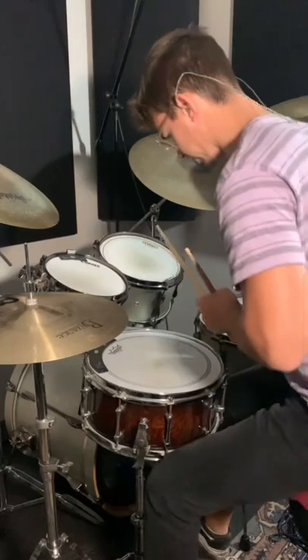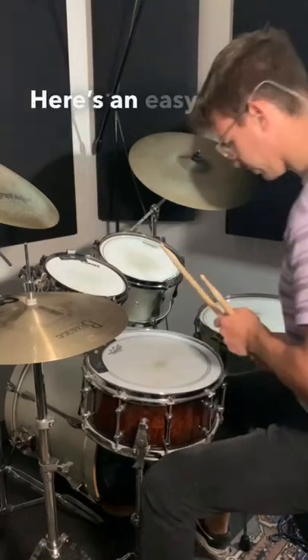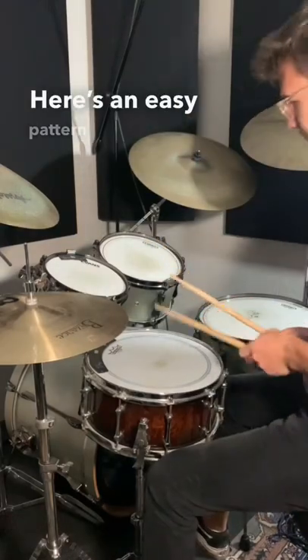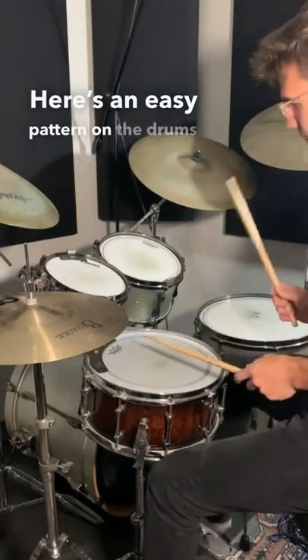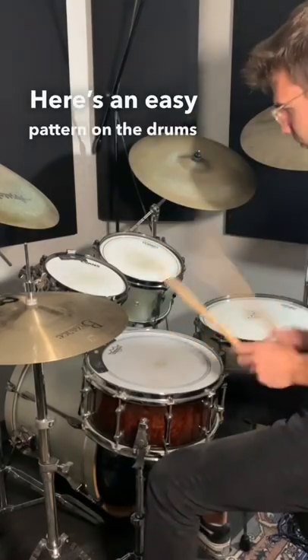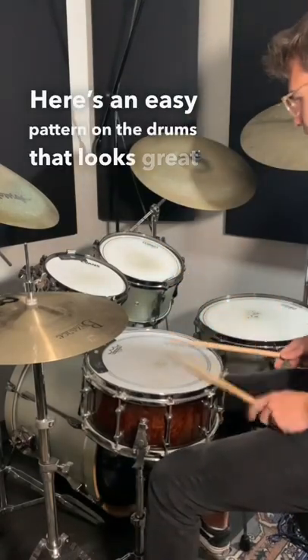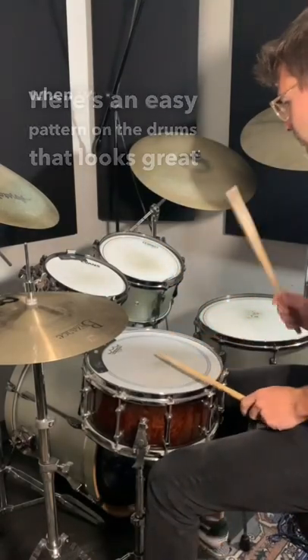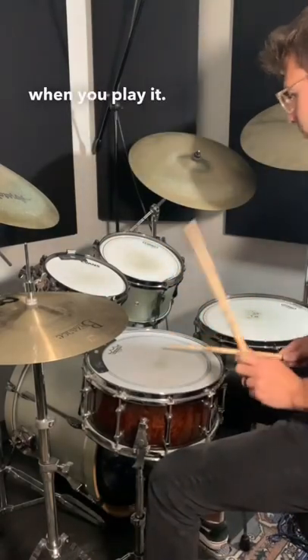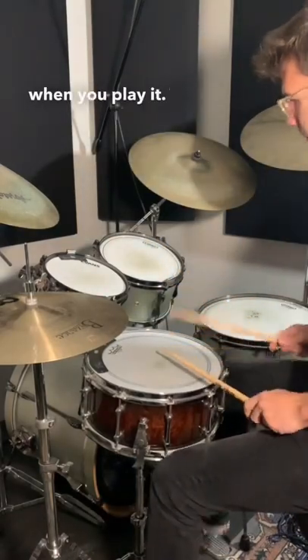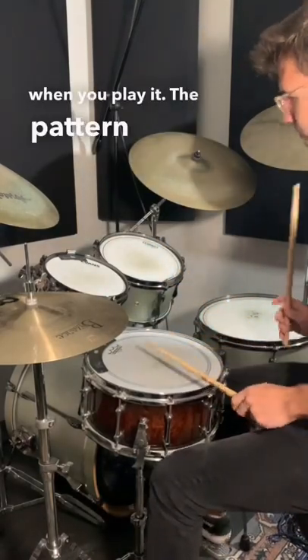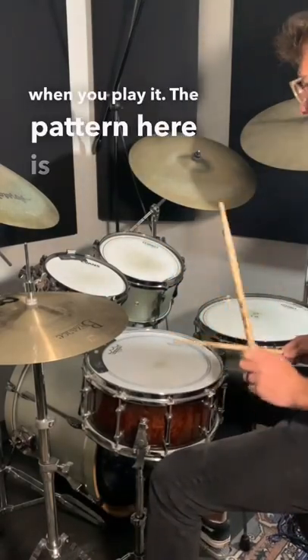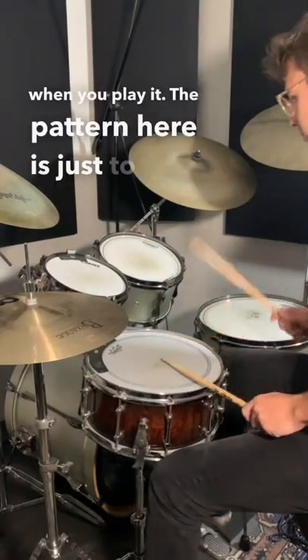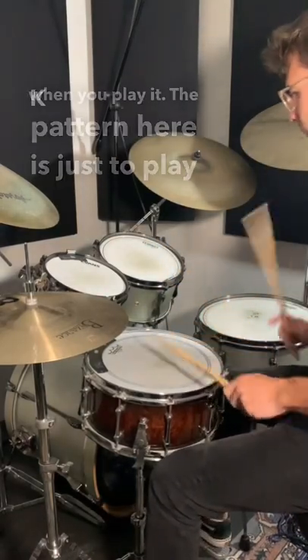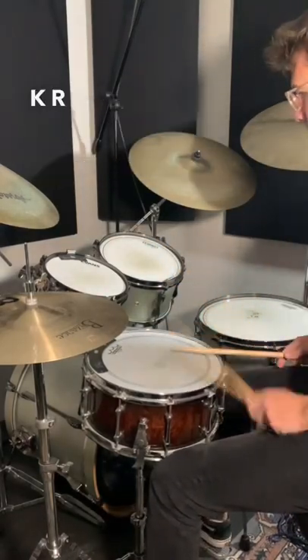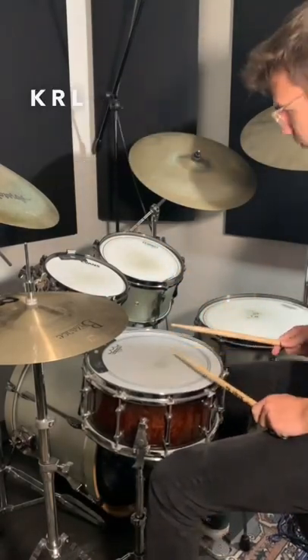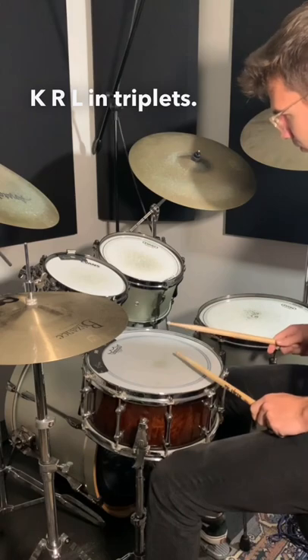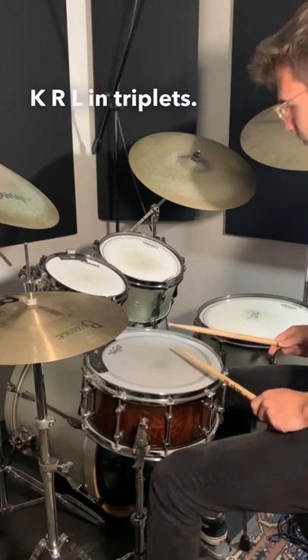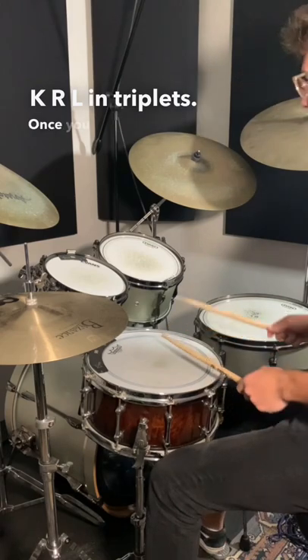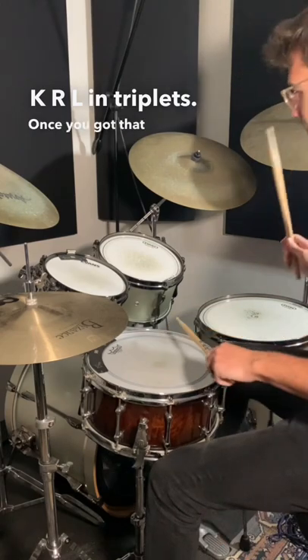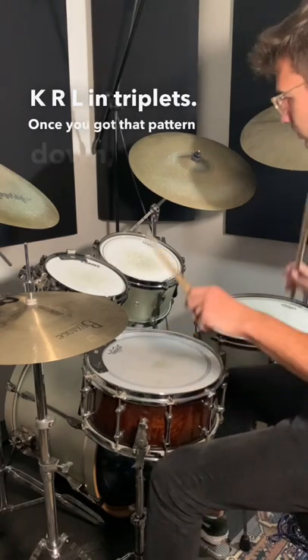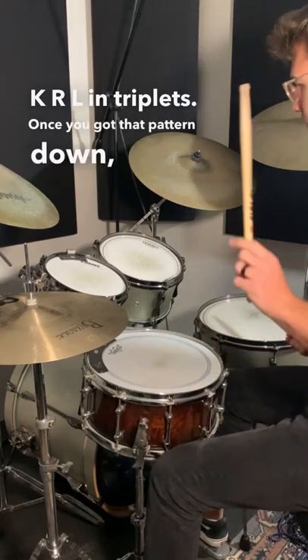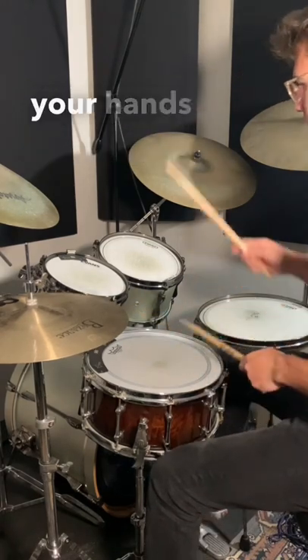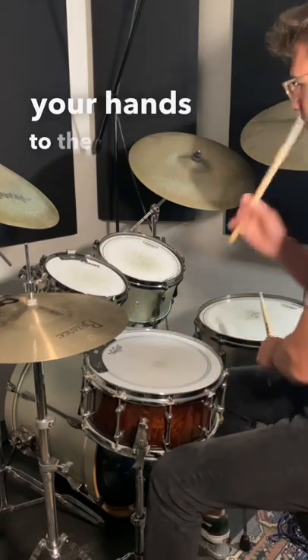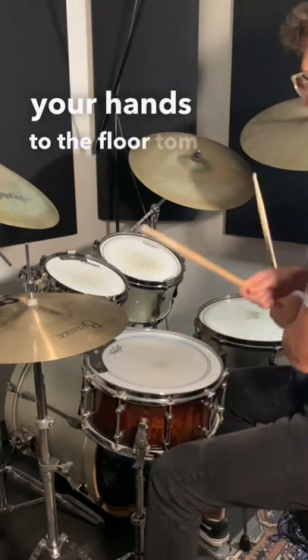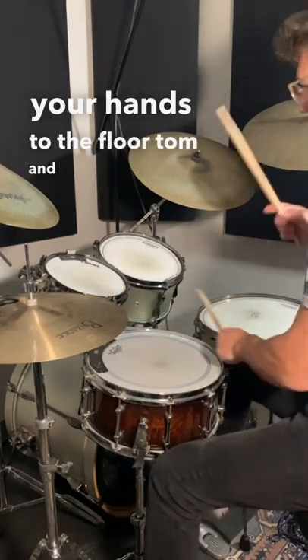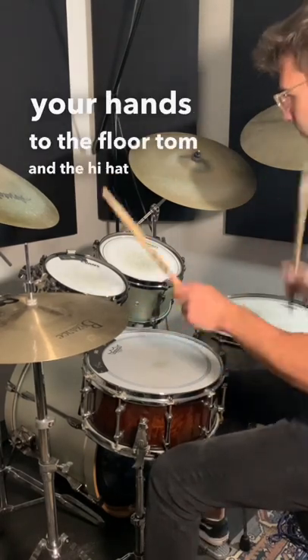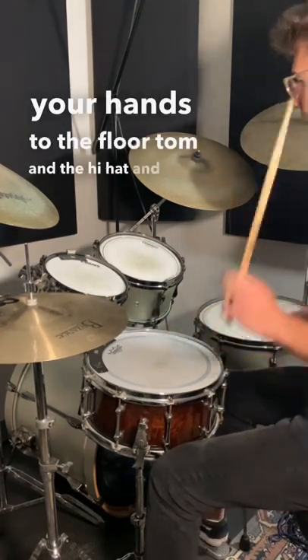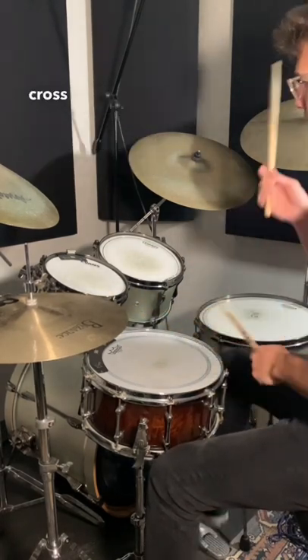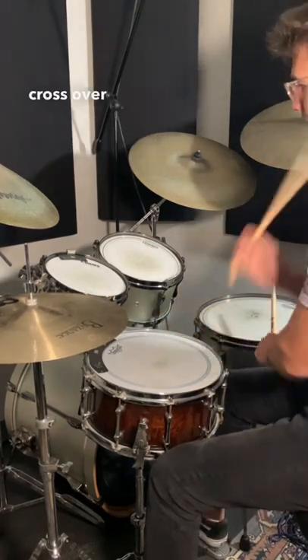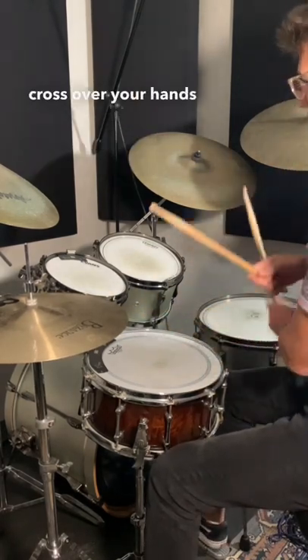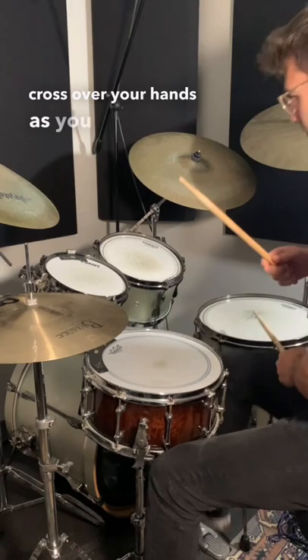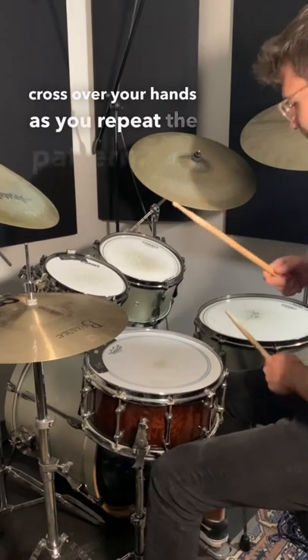Here's an easy pattern on the drums that looks great when you play it. The pattern is just to play kick, right, left, and triplets. Once you've got that pattern down, move your hands to the floor tom and the hi-hat and then cross over your hands as you repeat the pattern.